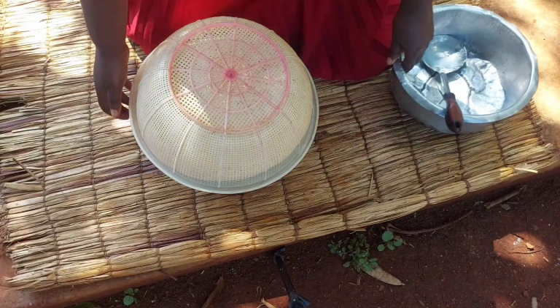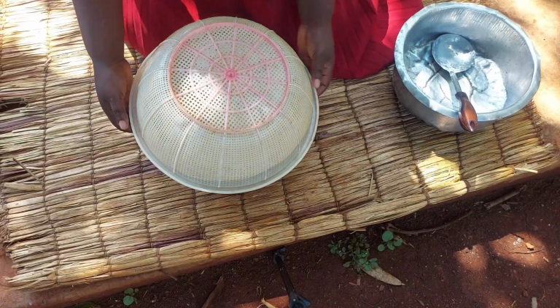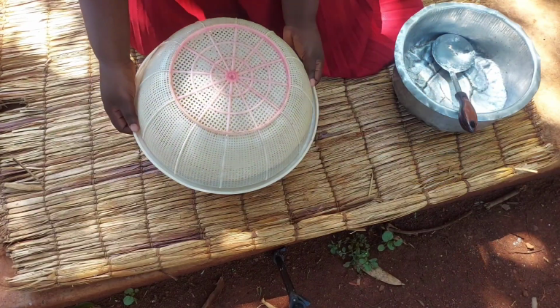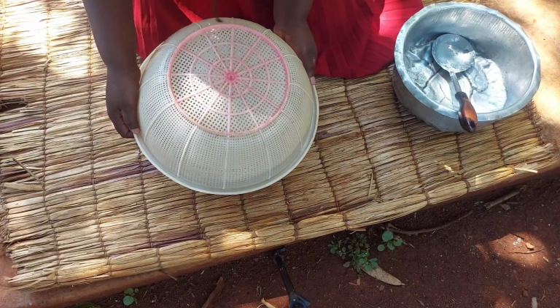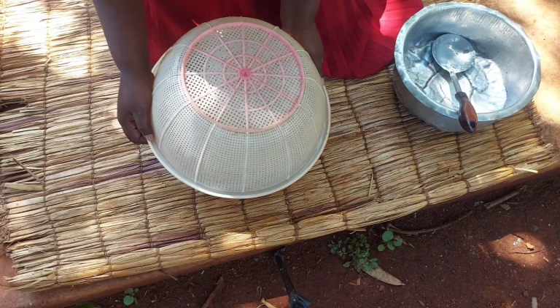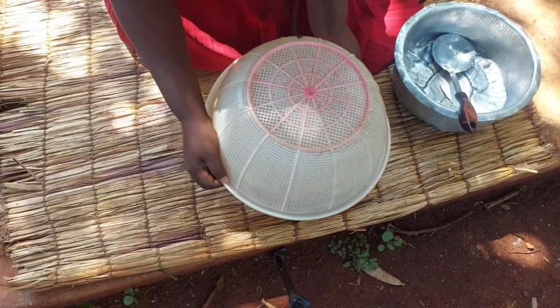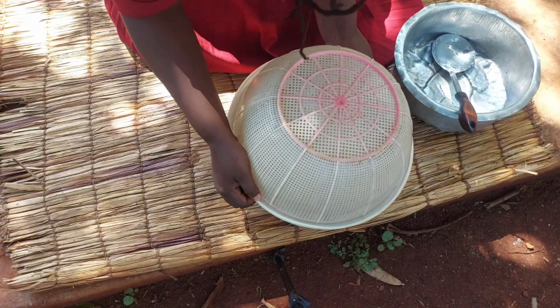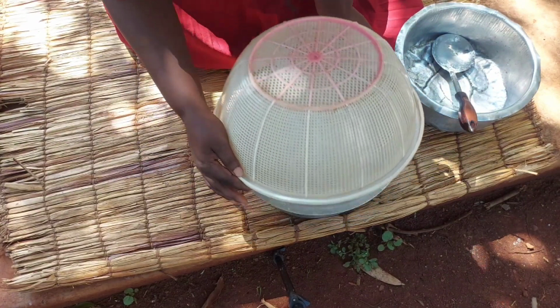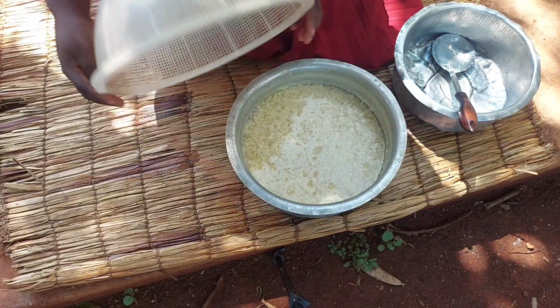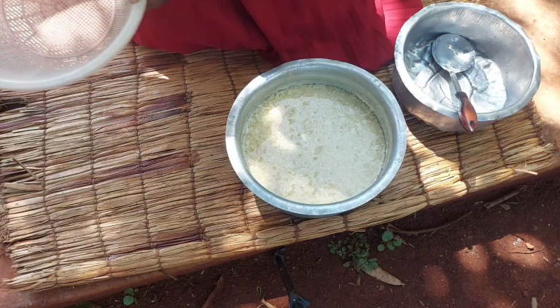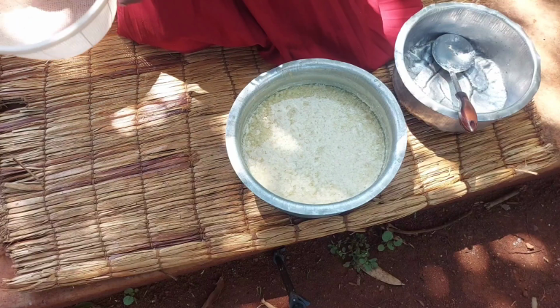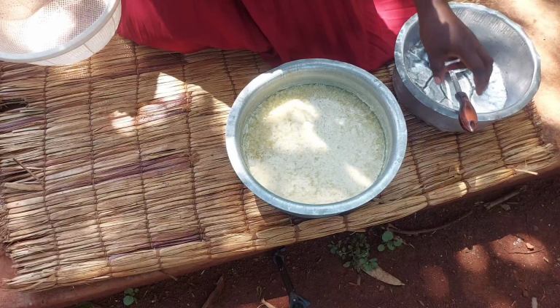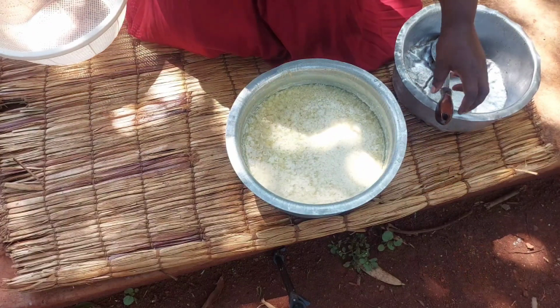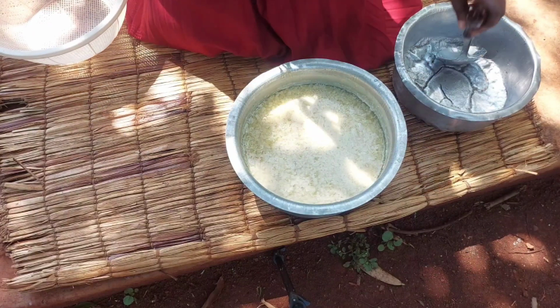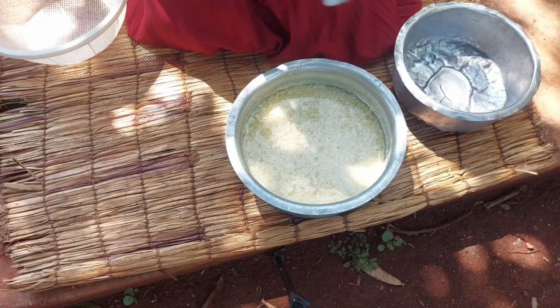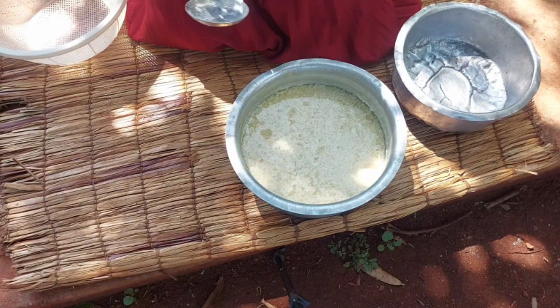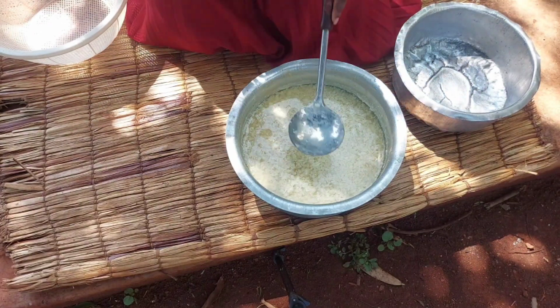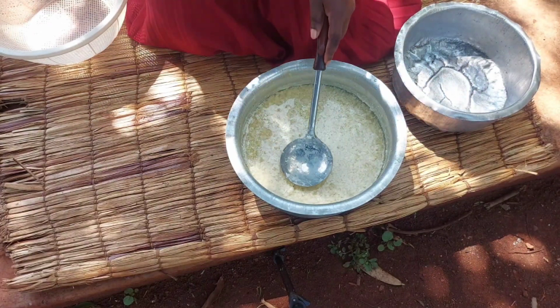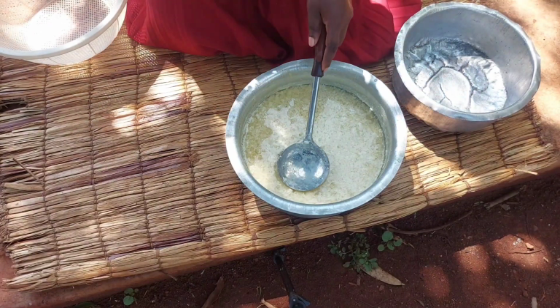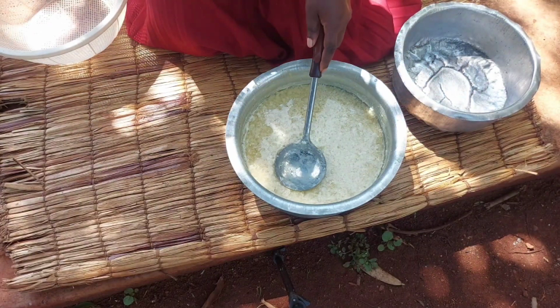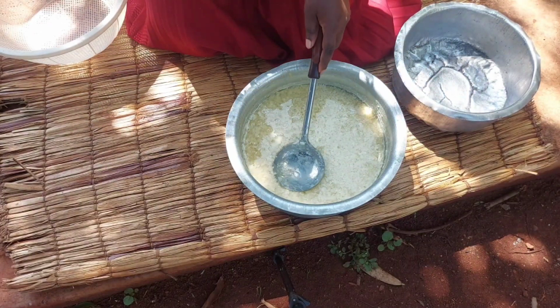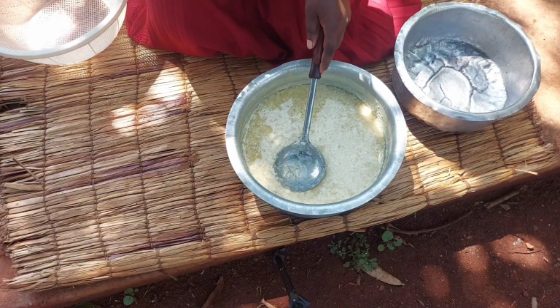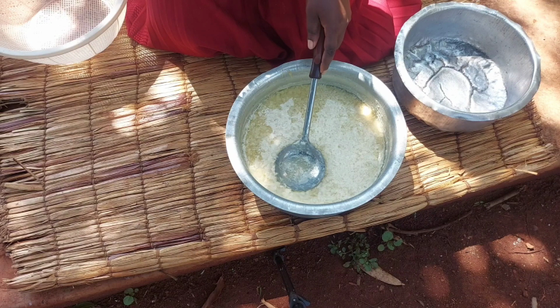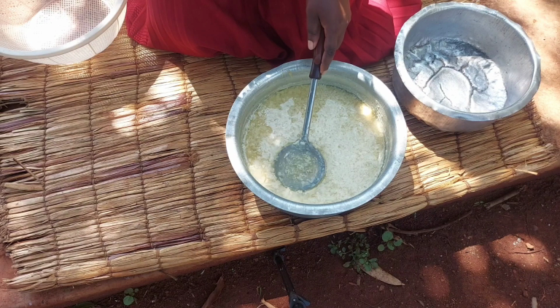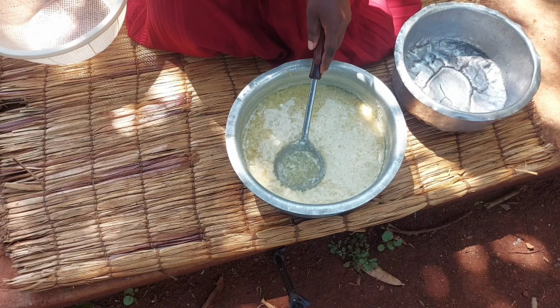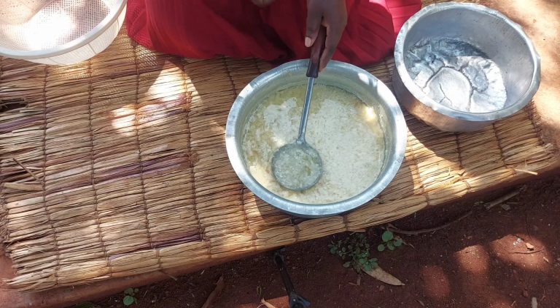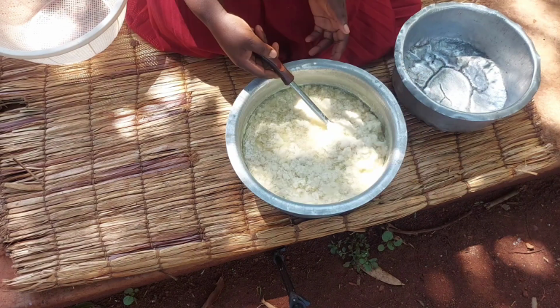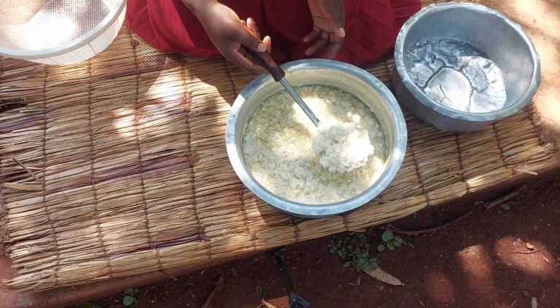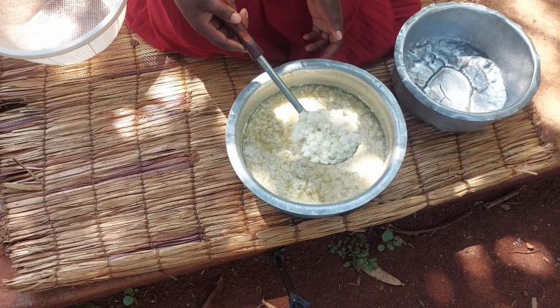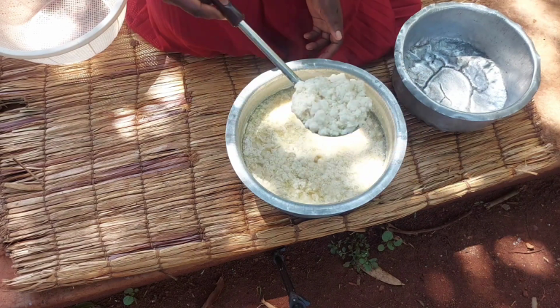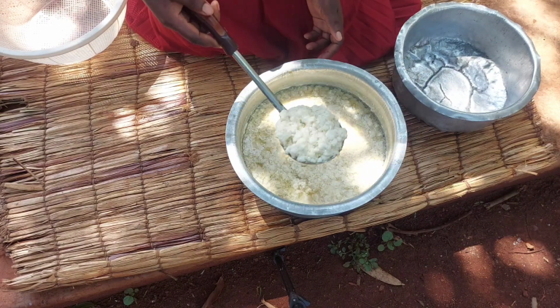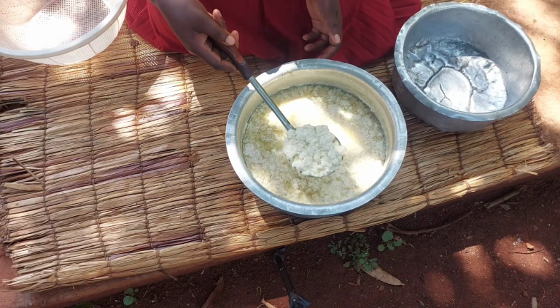It's exactly an hour later — surprise! Our mixture has separated properly. You can clearly see the water is separate and the chunks are this big.